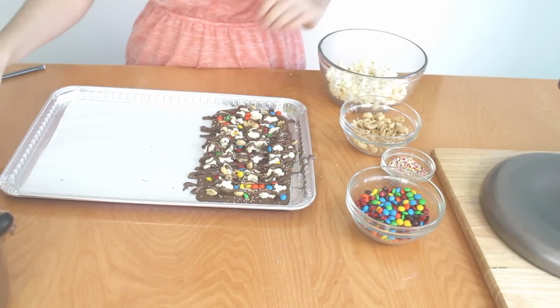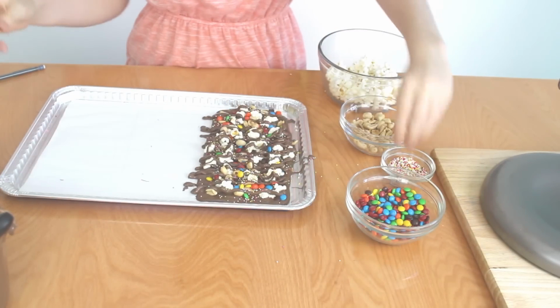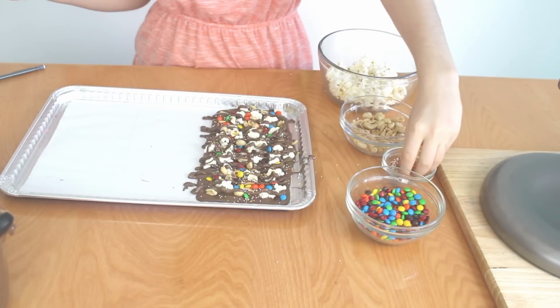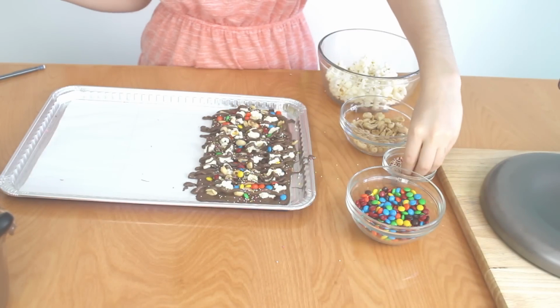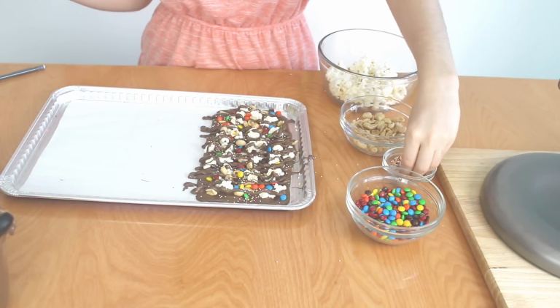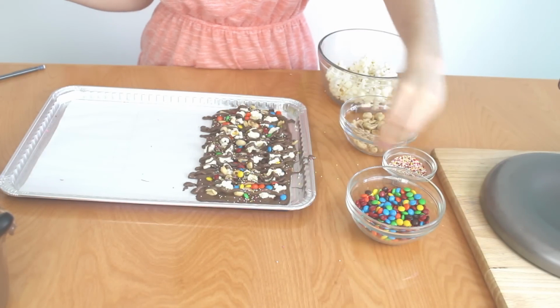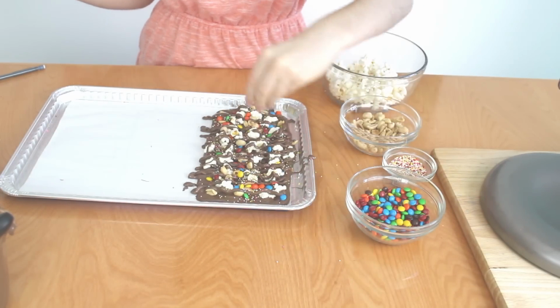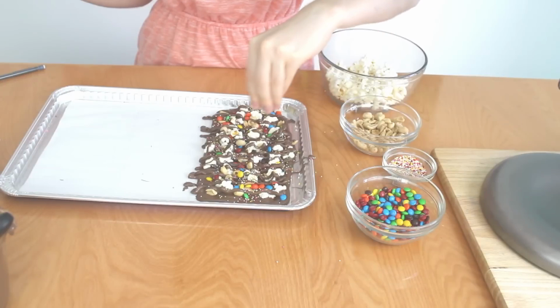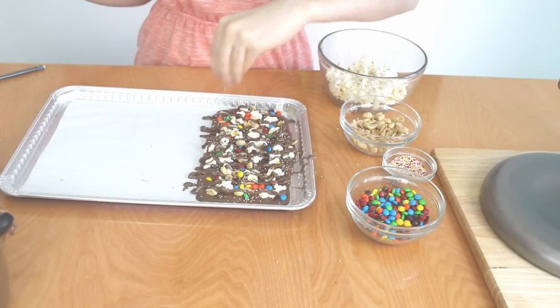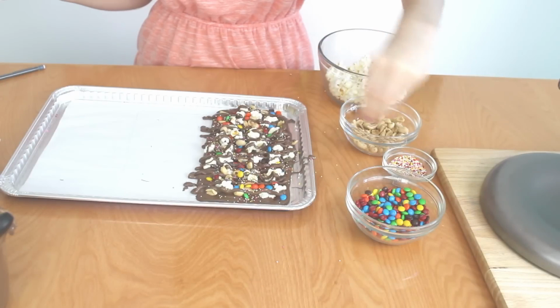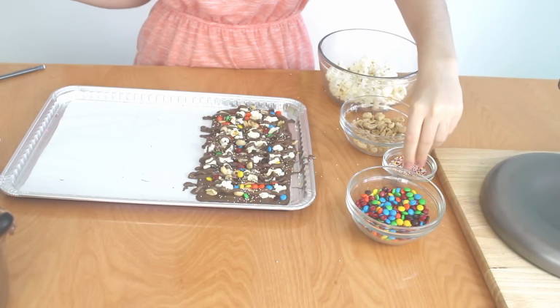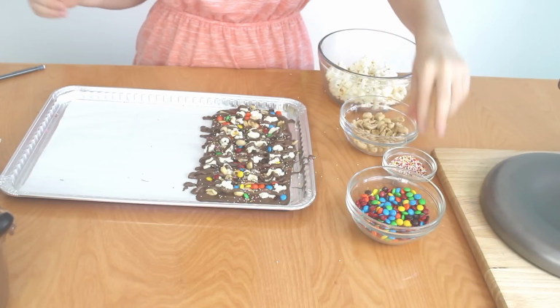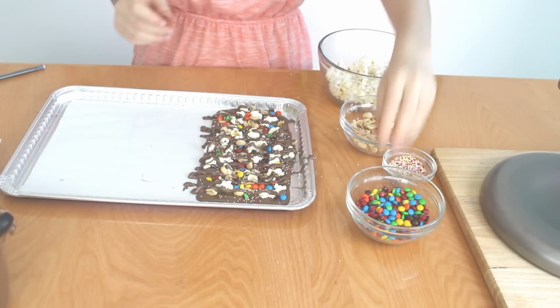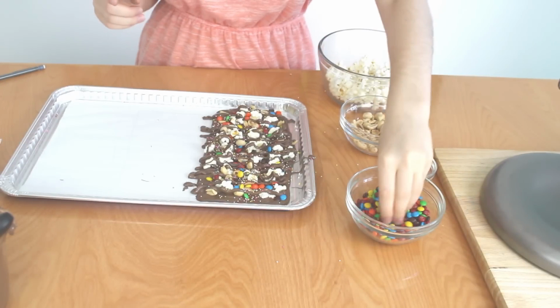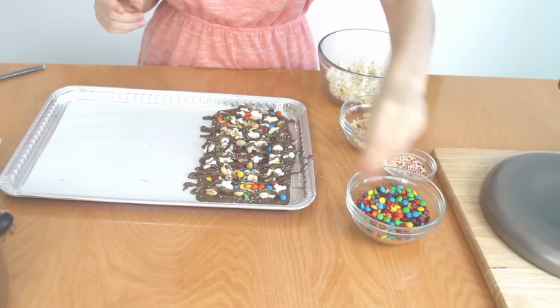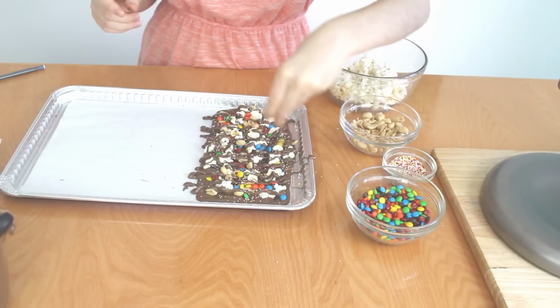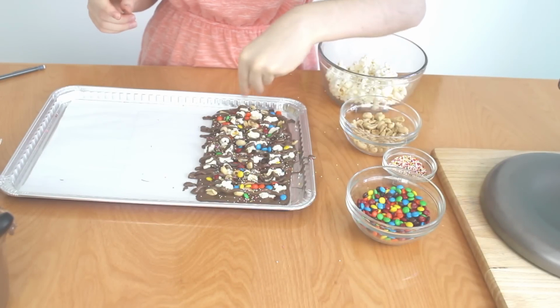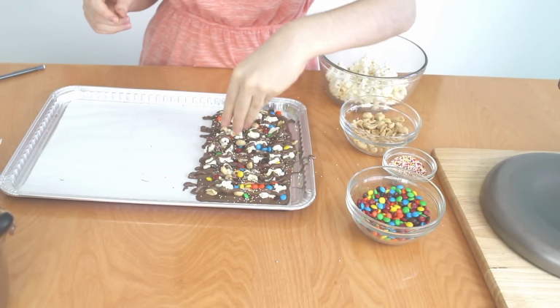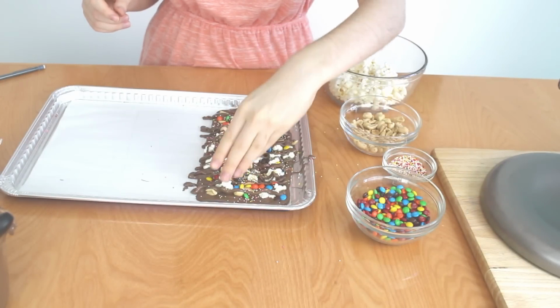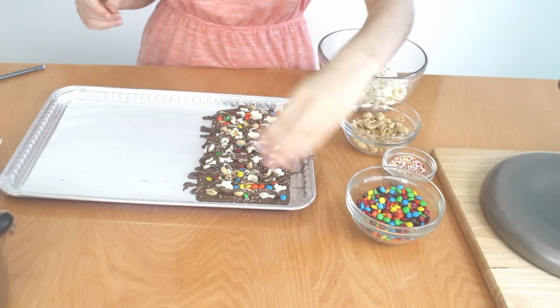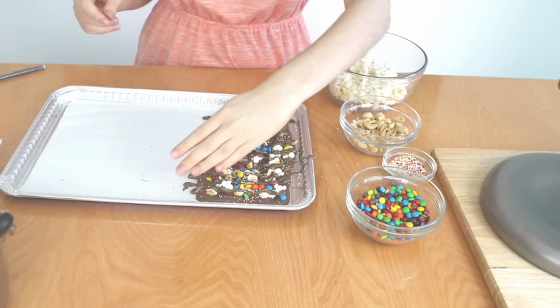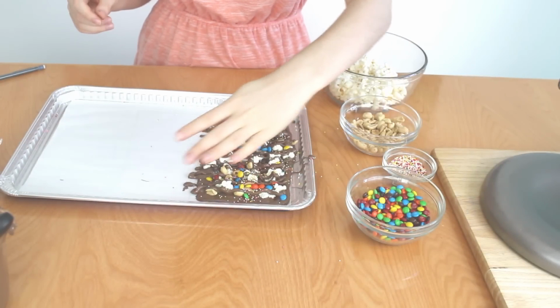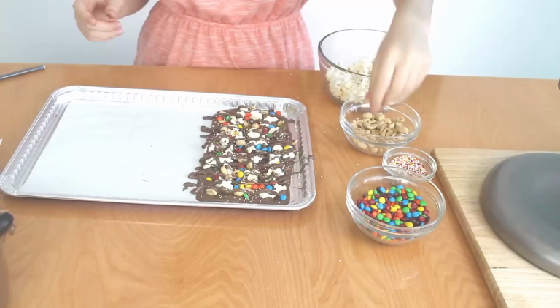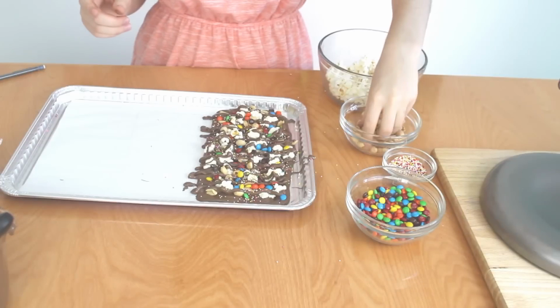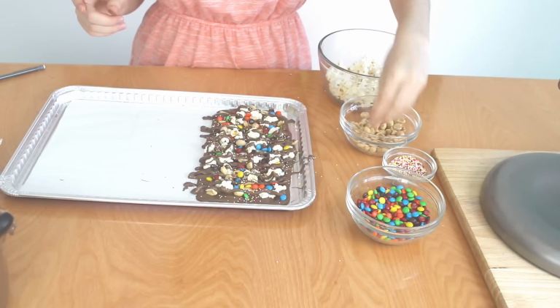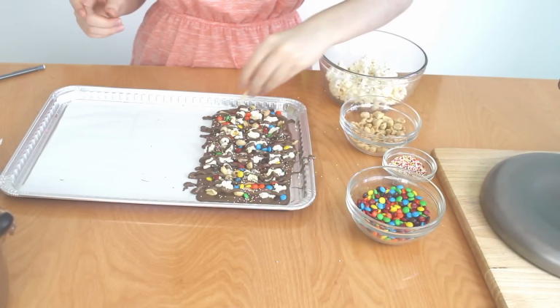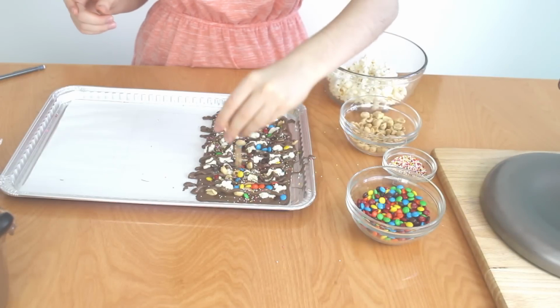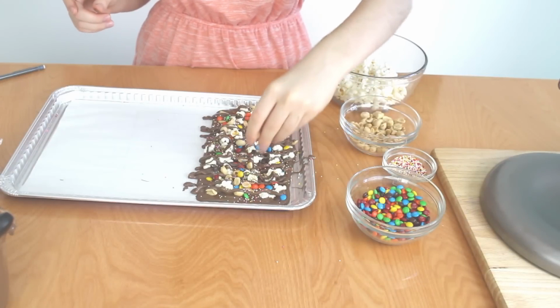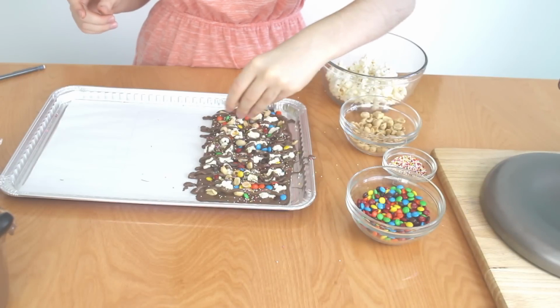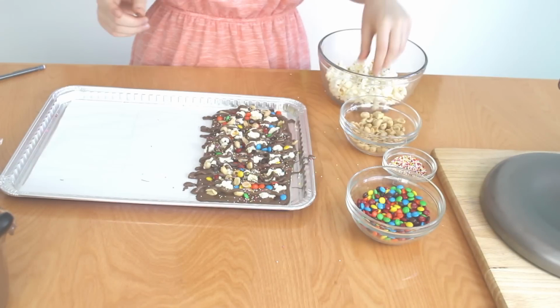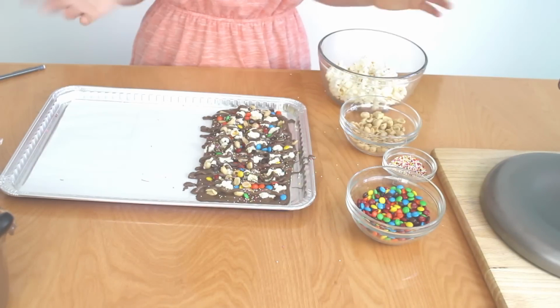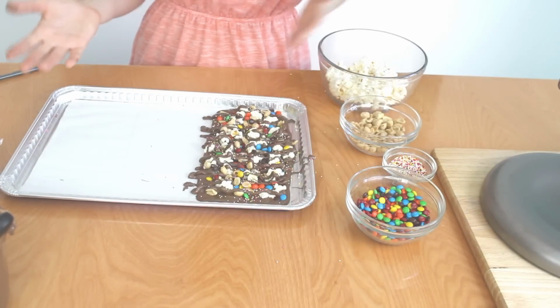Now top it off with some nonpareils, a few more M&Ms, a few chopped peanuts, and that's it.